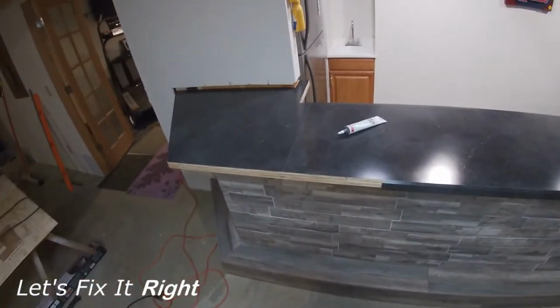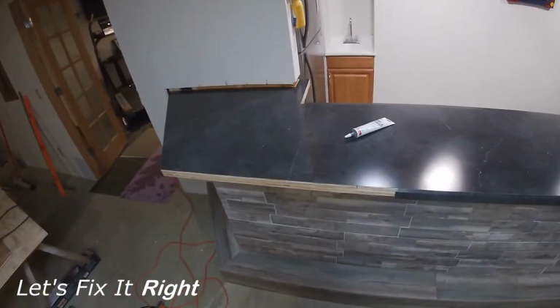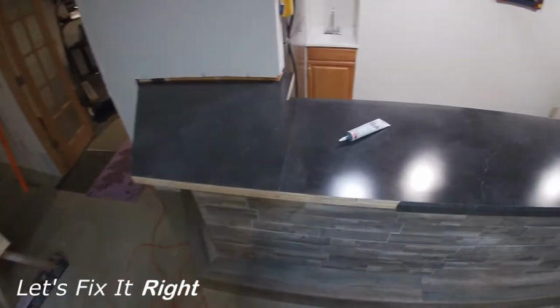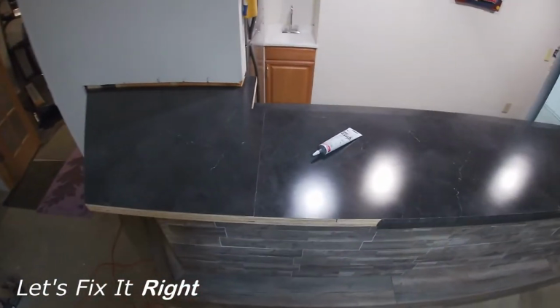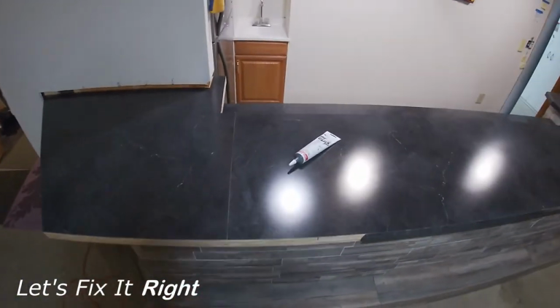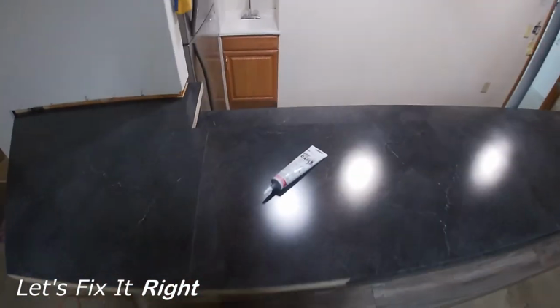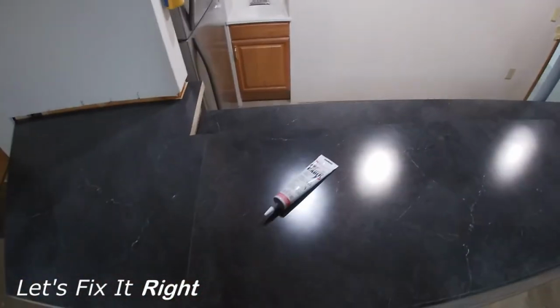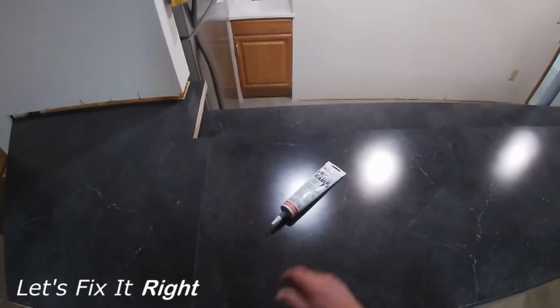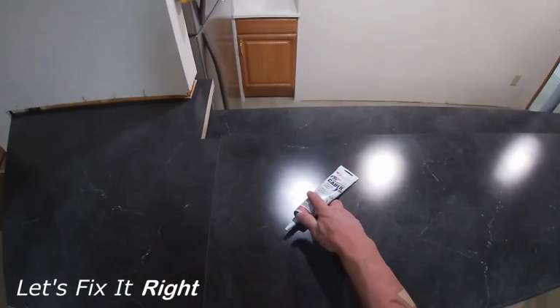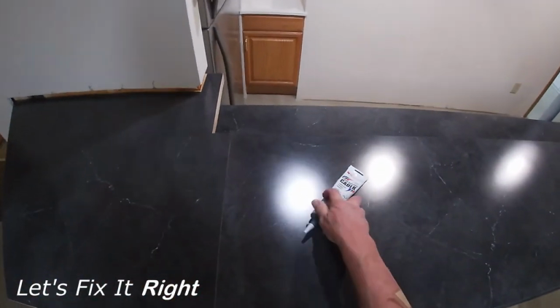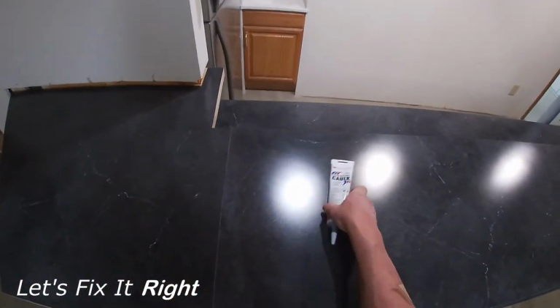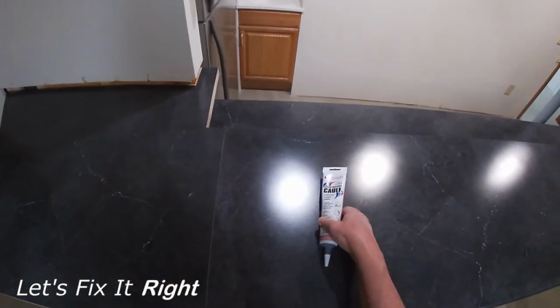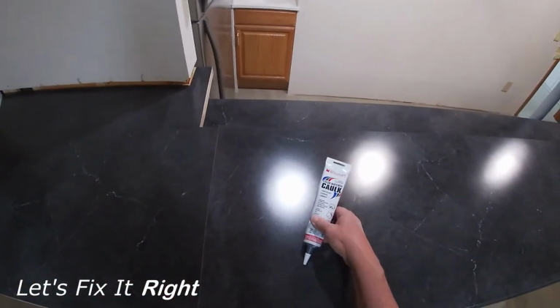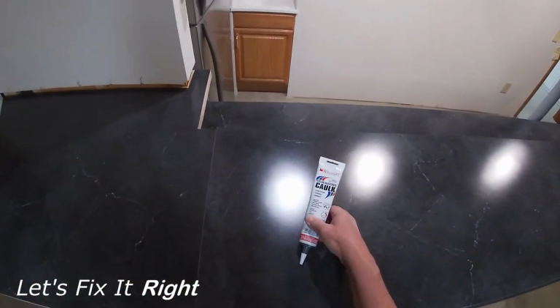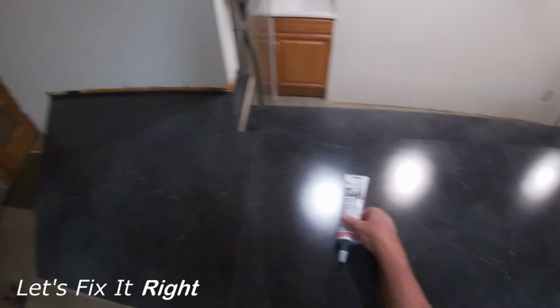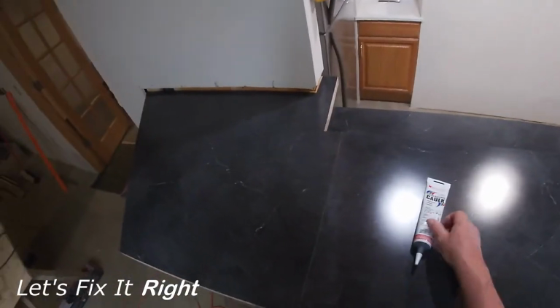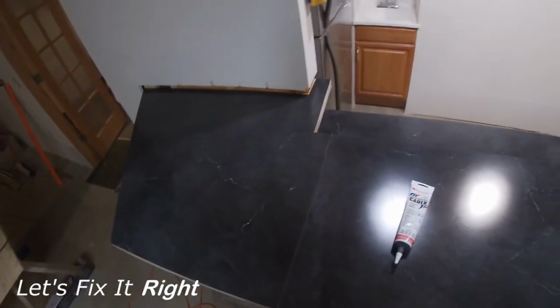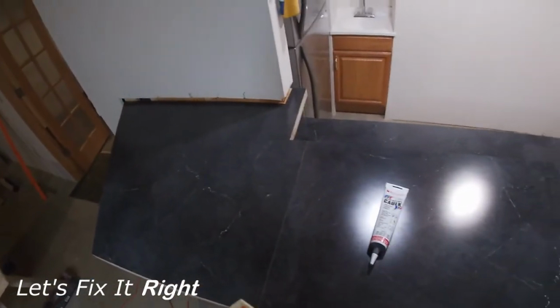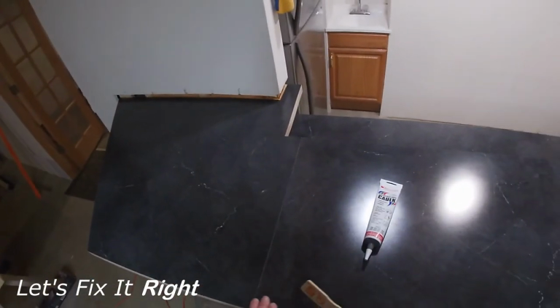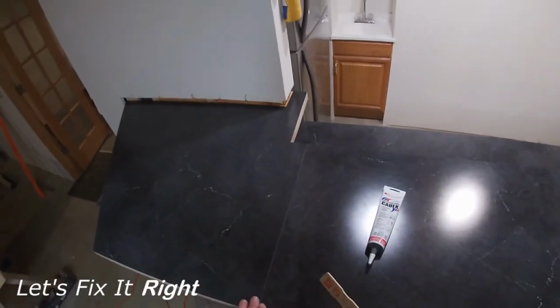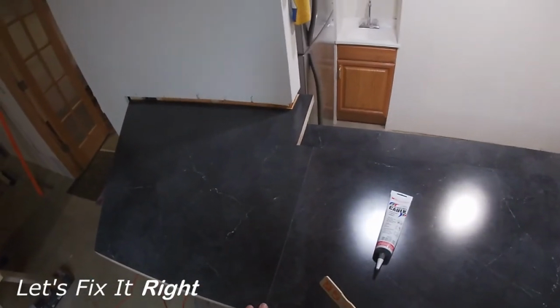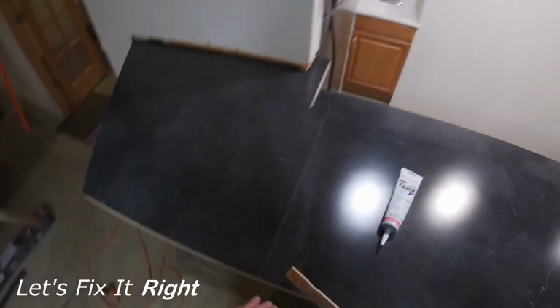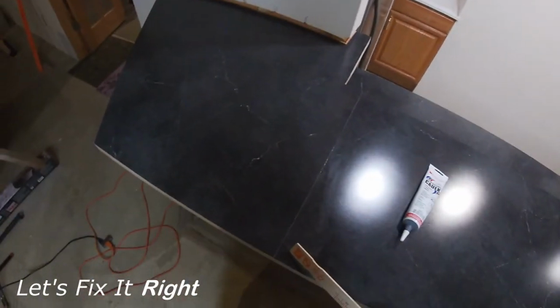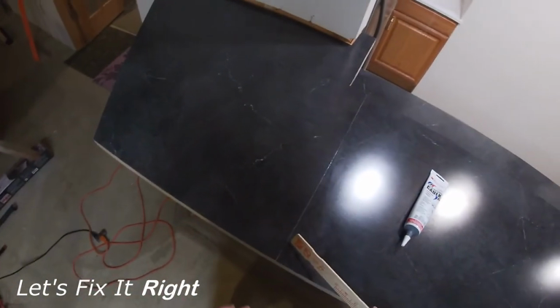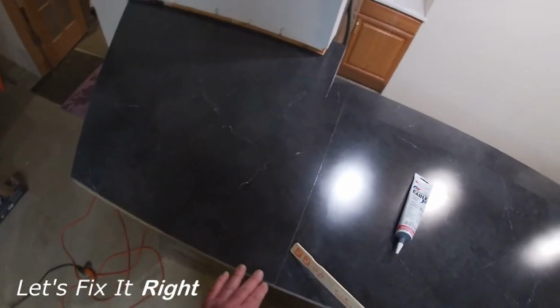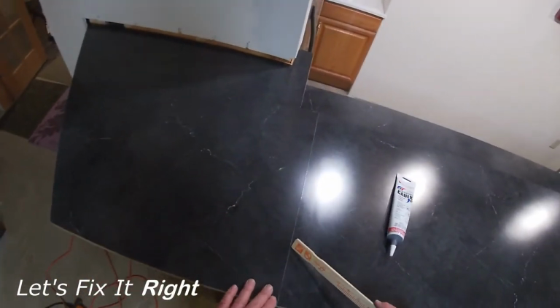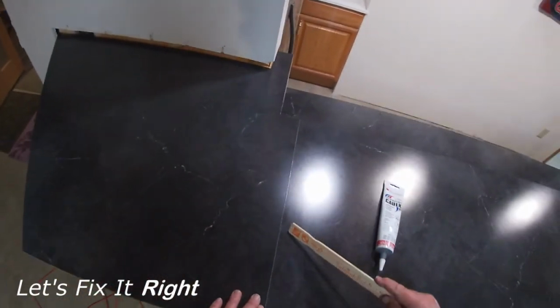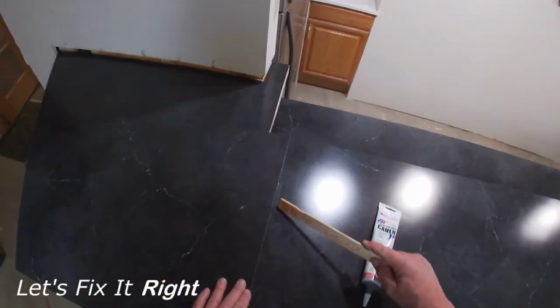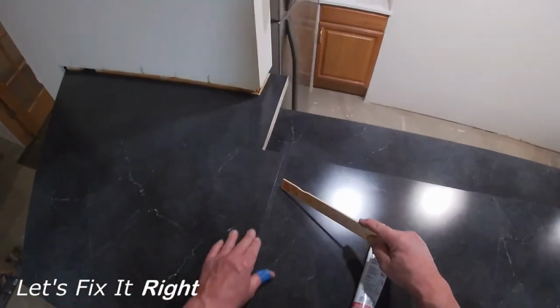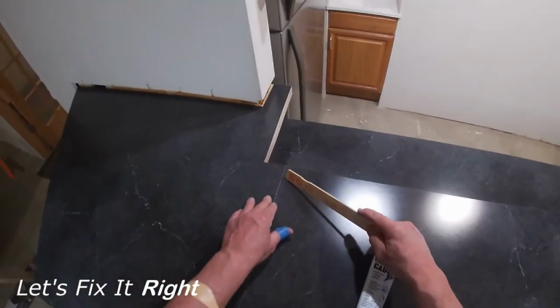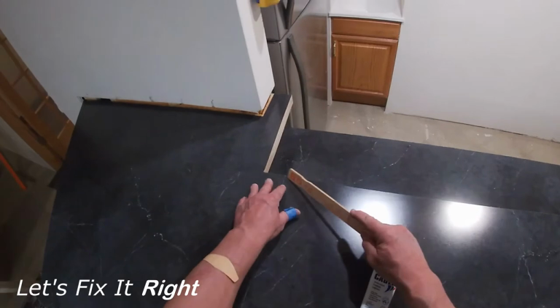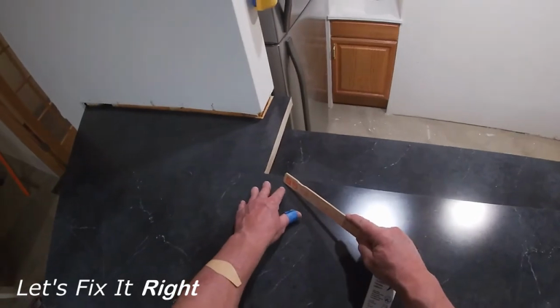Using my Wilsonart color match caulk, I filled the small groove between the two laminate pieces and achieved good results. As you can see, it does a great job of camouflaging that union.